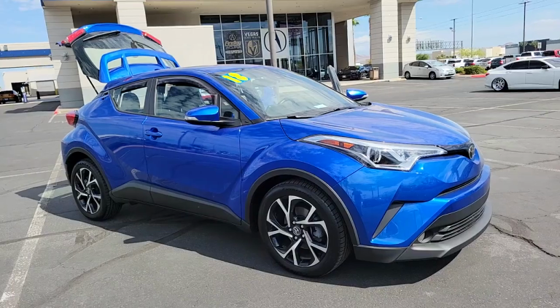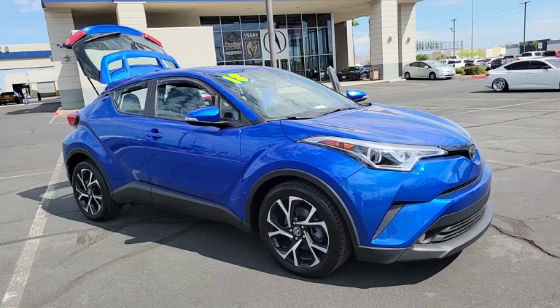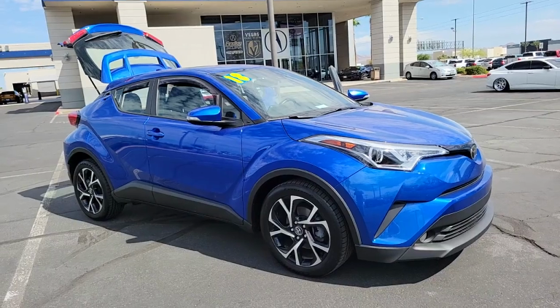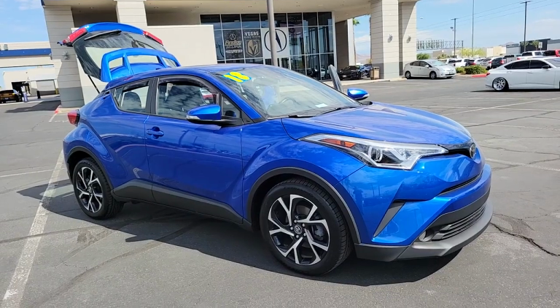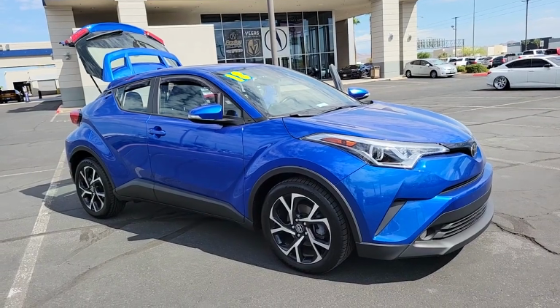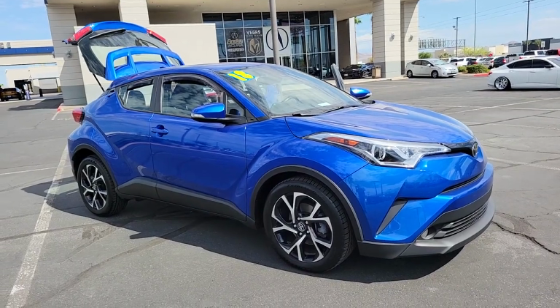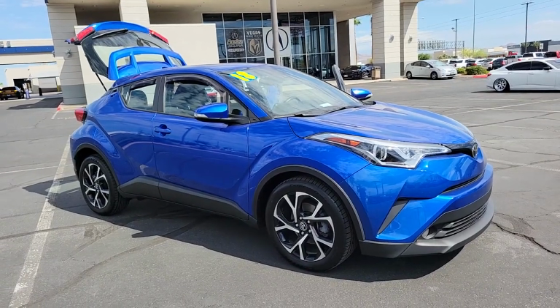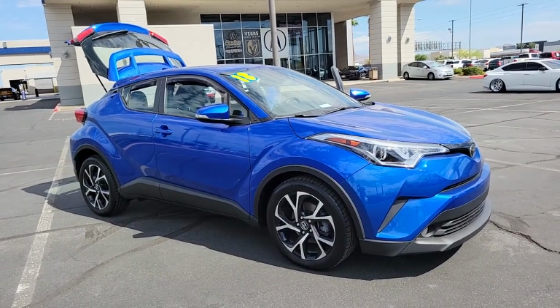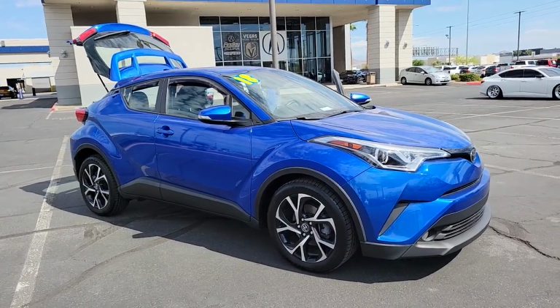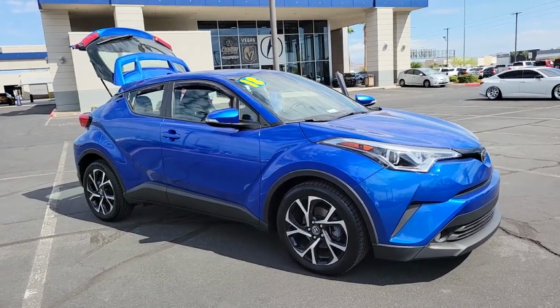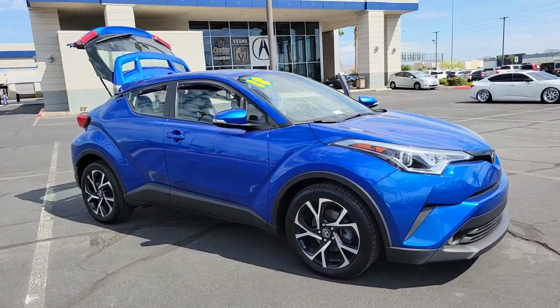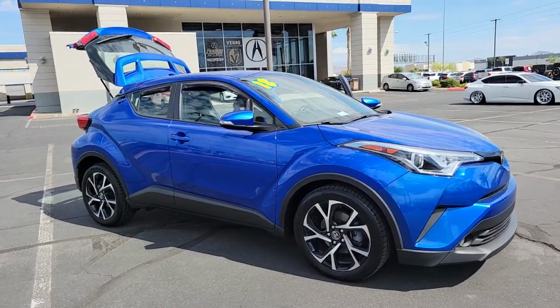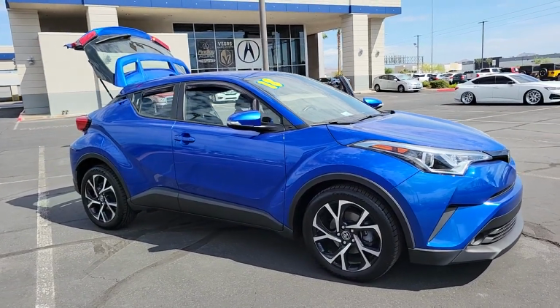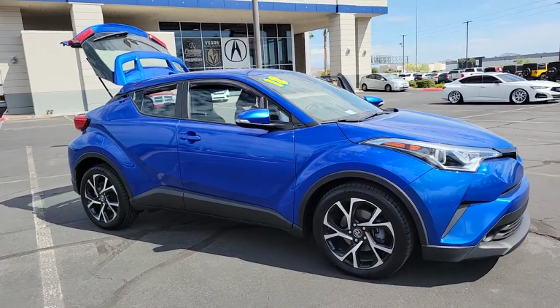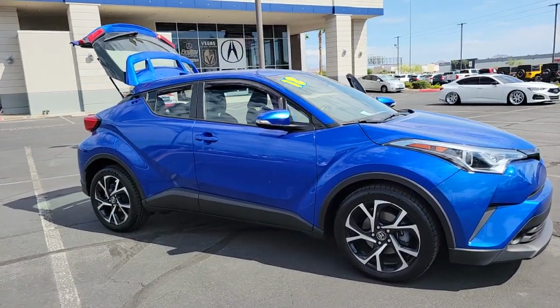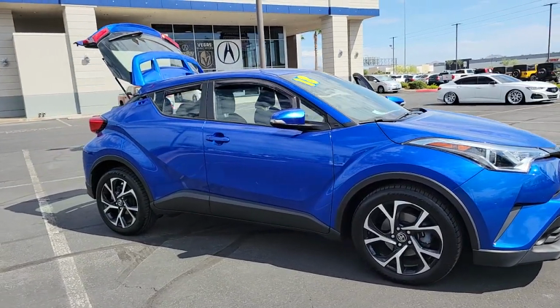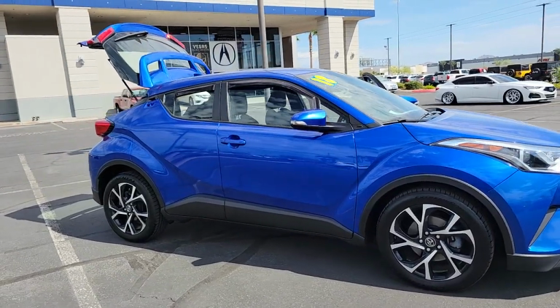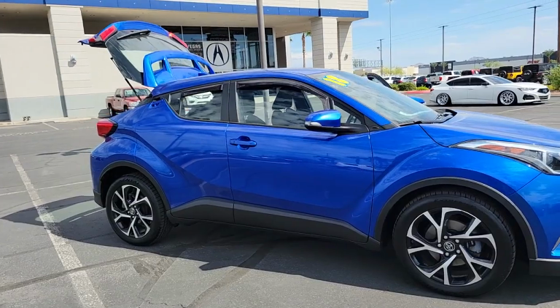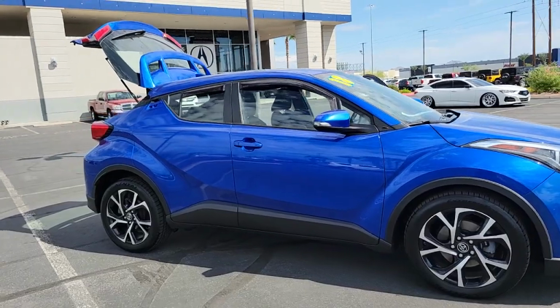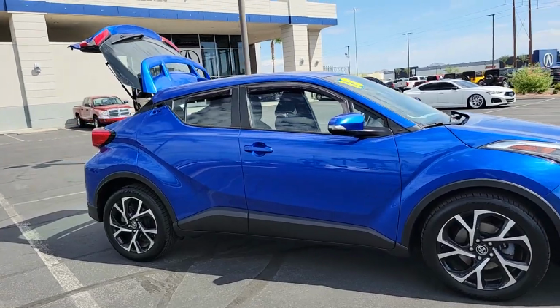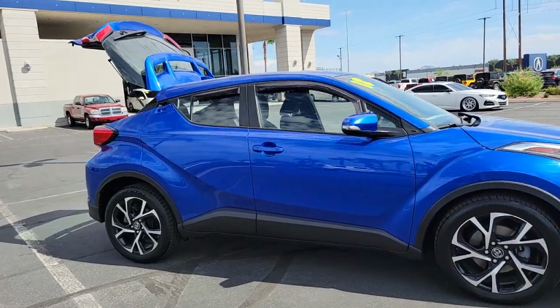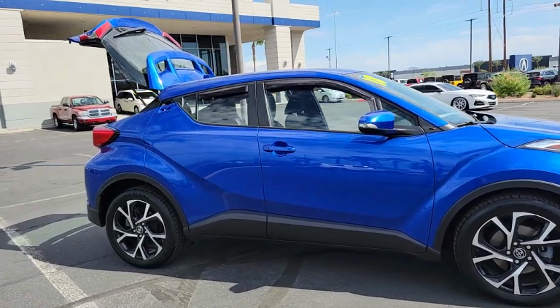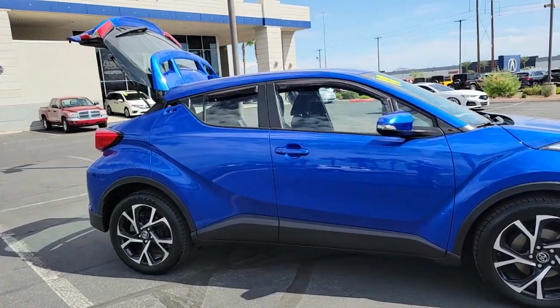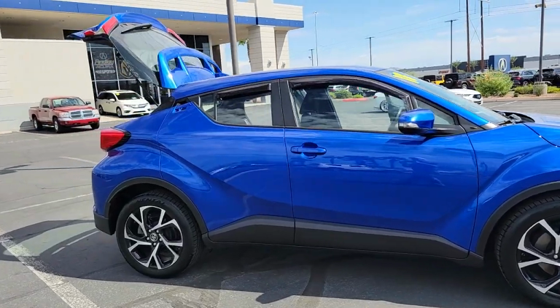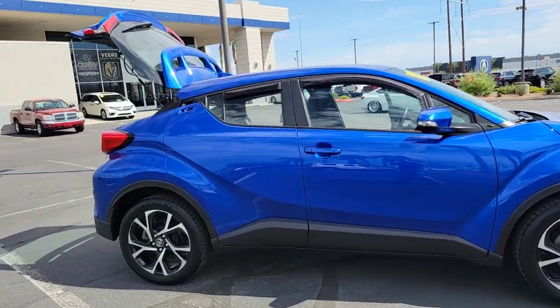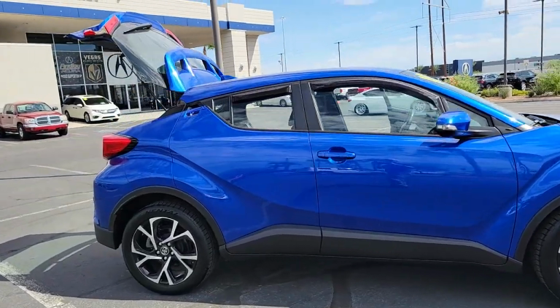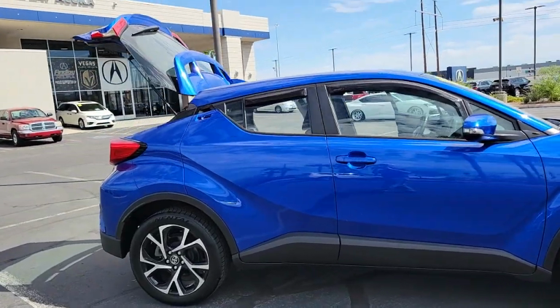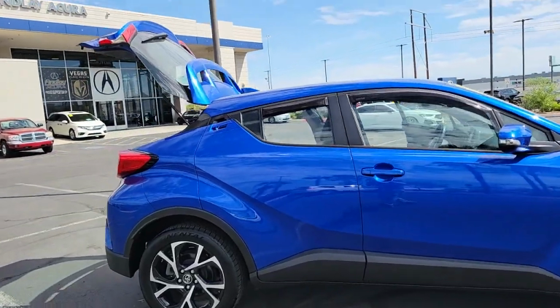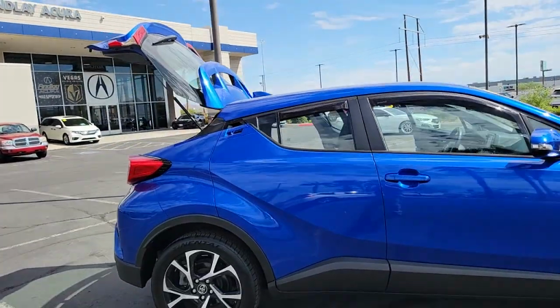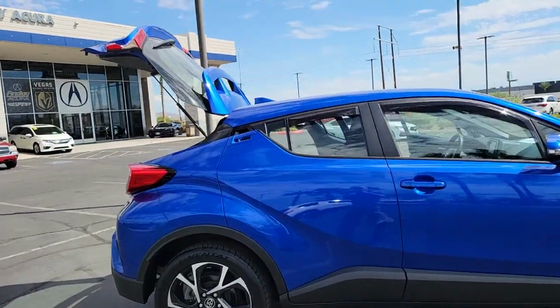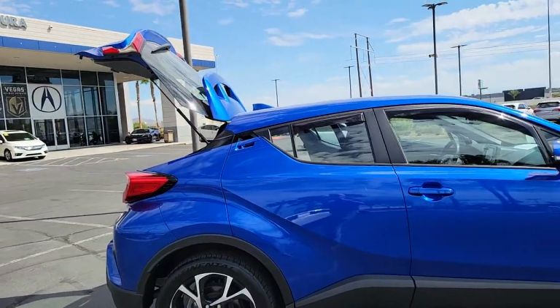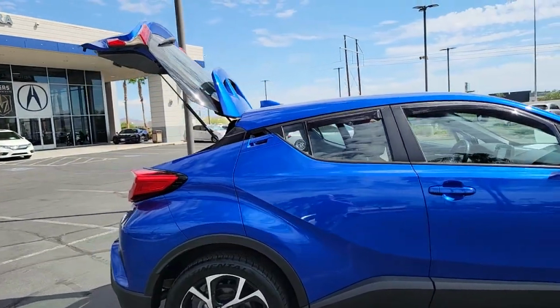Can you see yourself in the 2018 Toyota C-HR? This vehicle is an outstanding buy with fewer than 60,000 miles on the odometer.